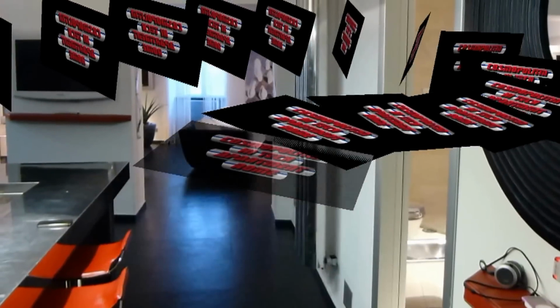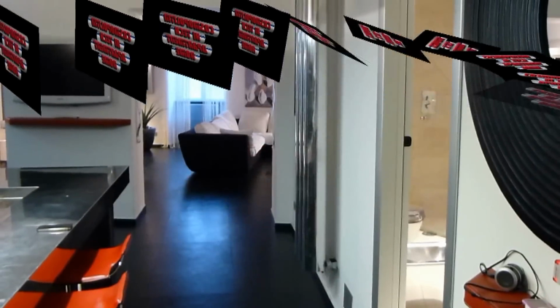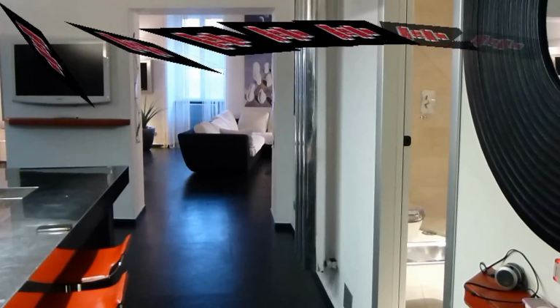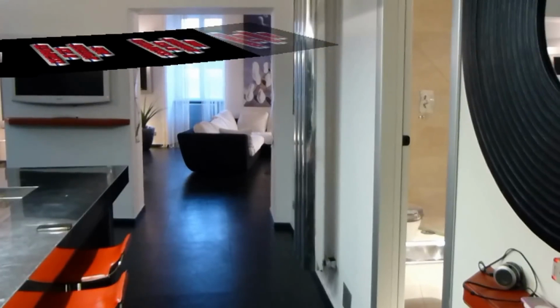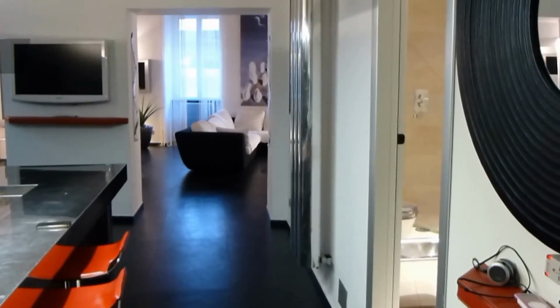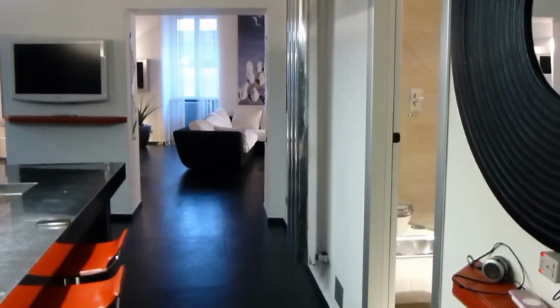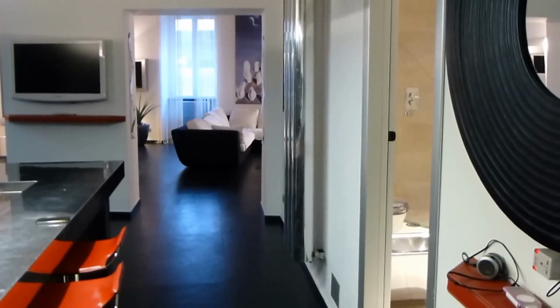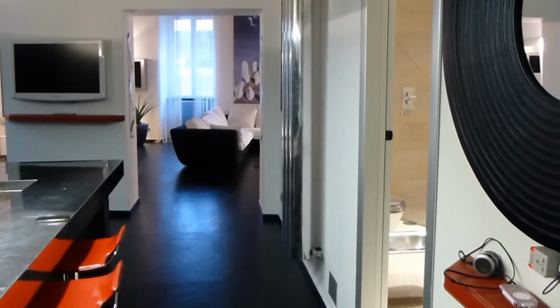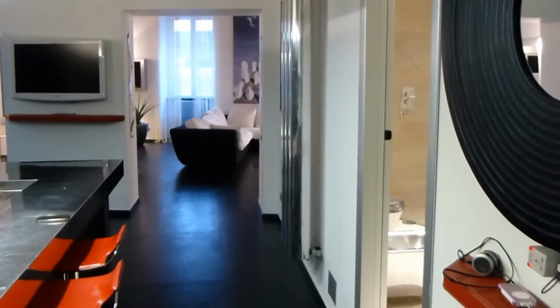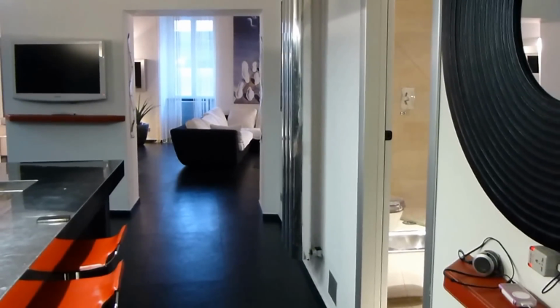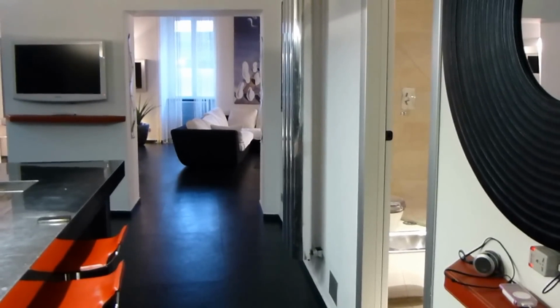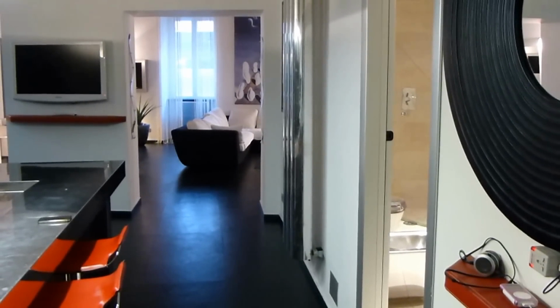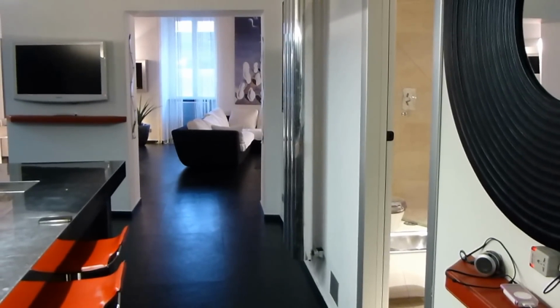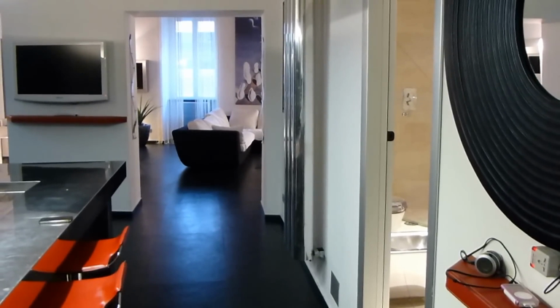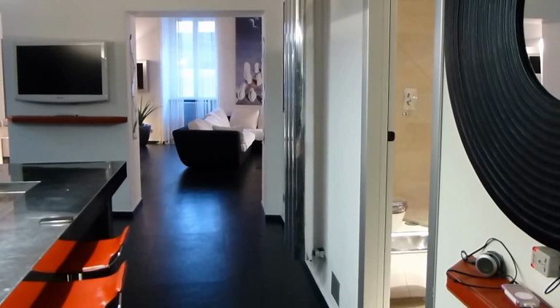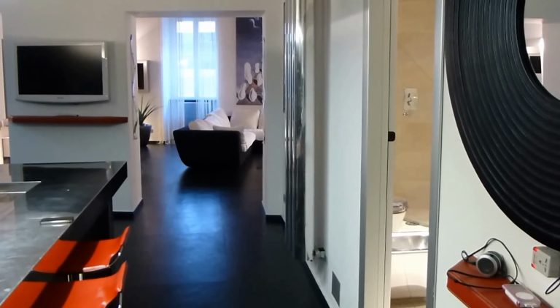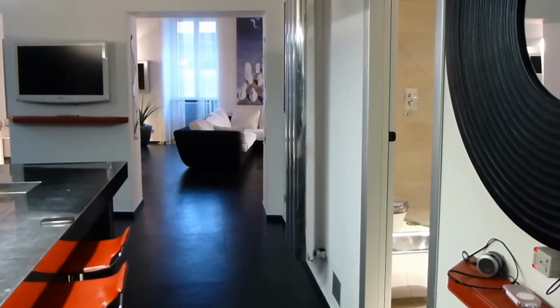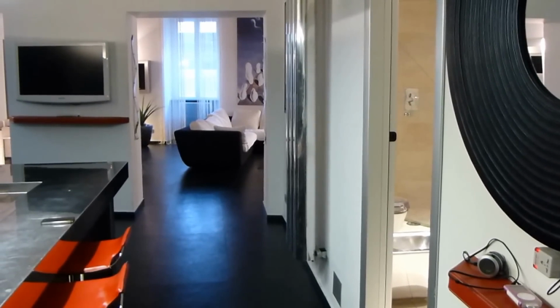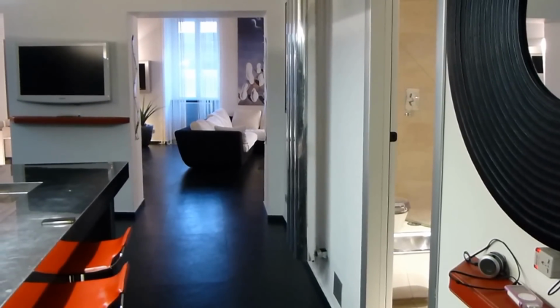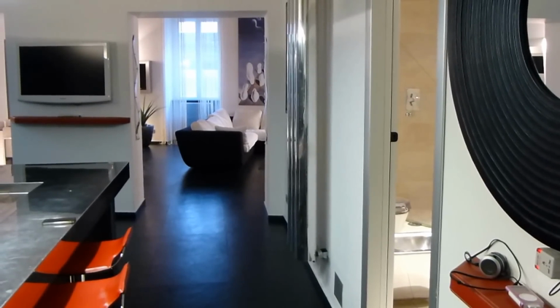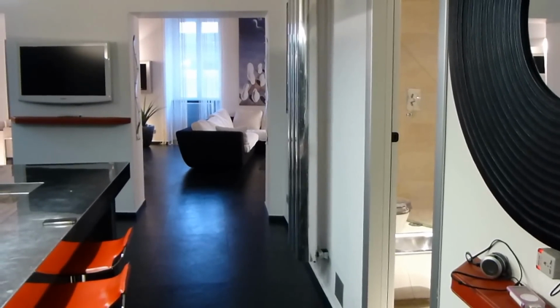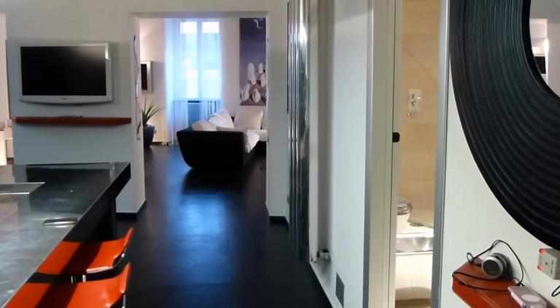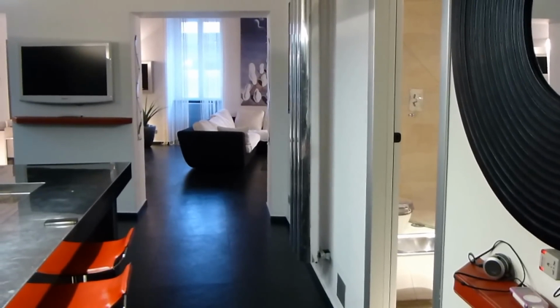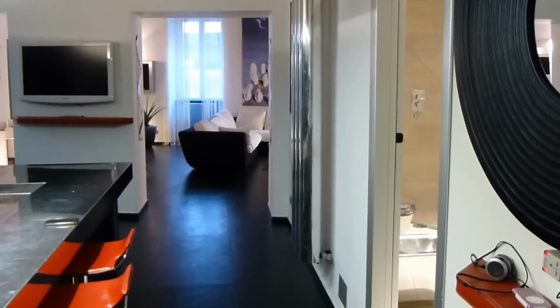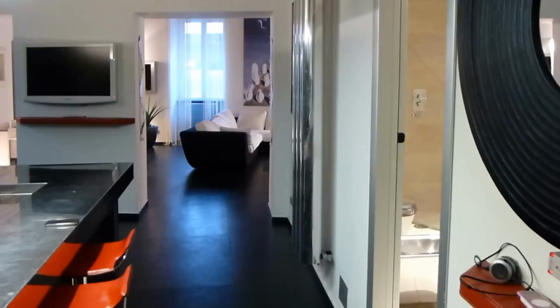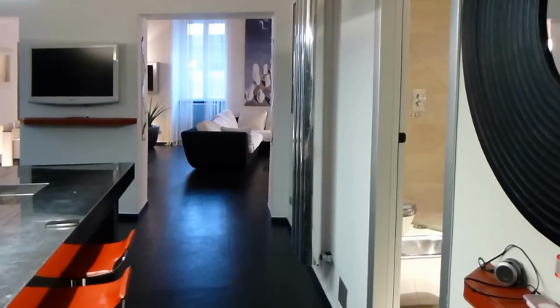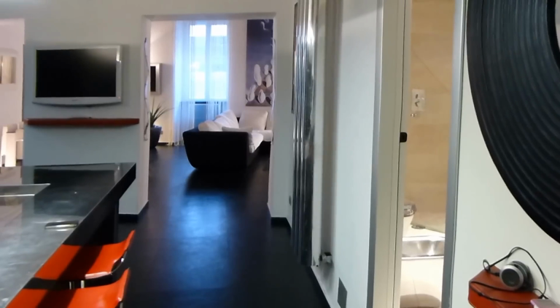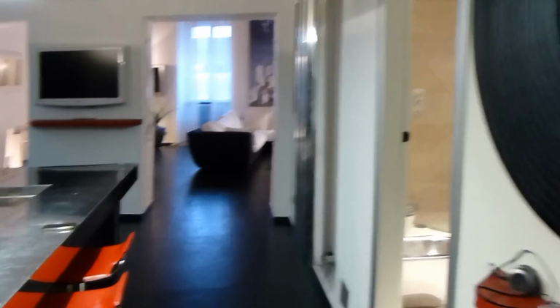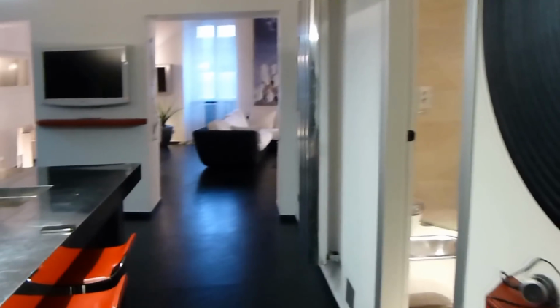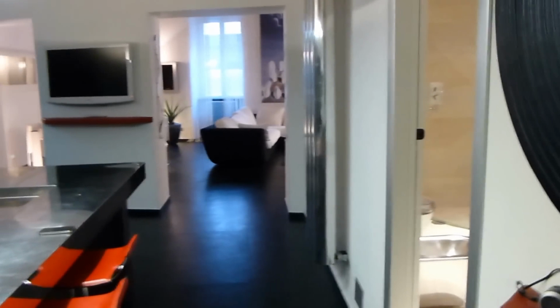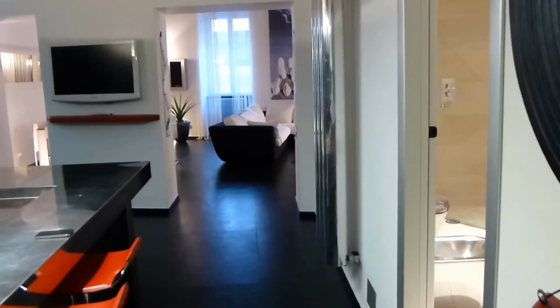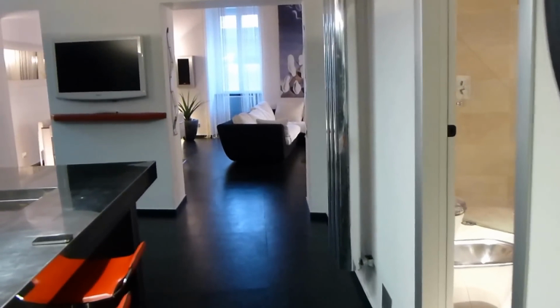This is the Cosmopolitan High-Tech Apartment in Rome, near the Spanish Steps. Walk in.